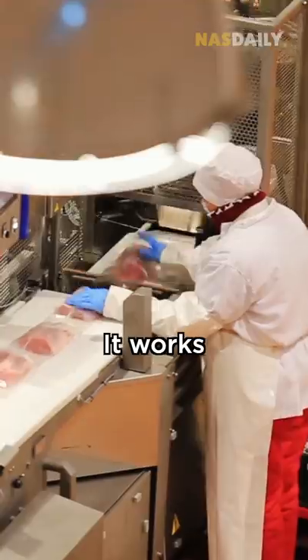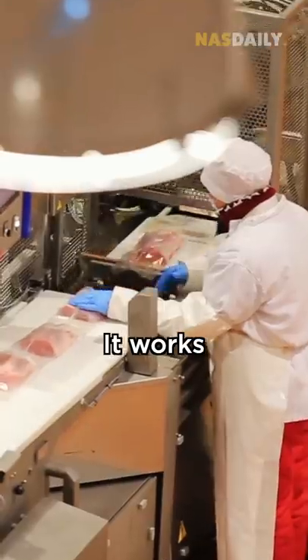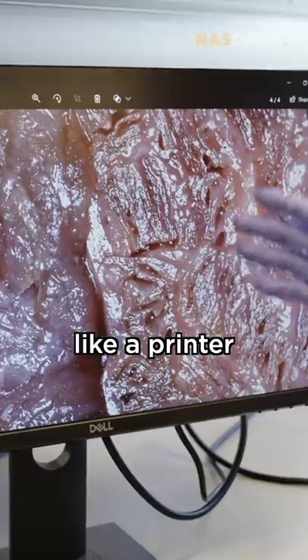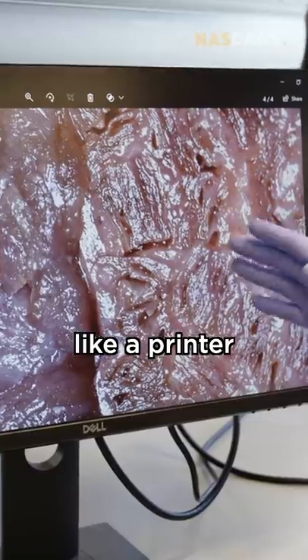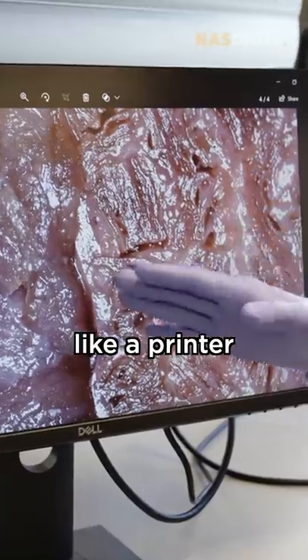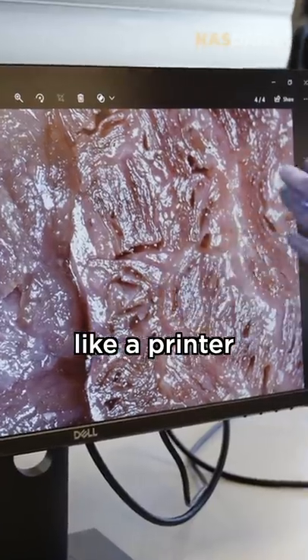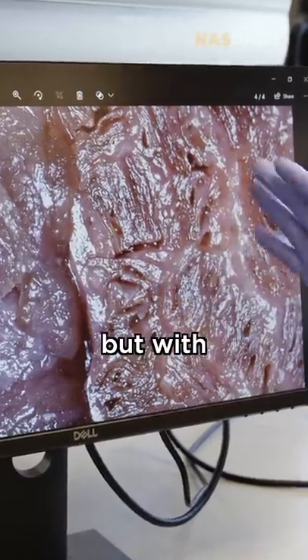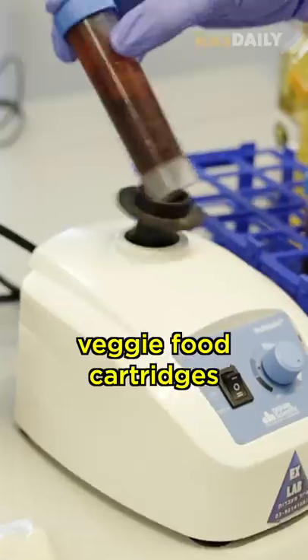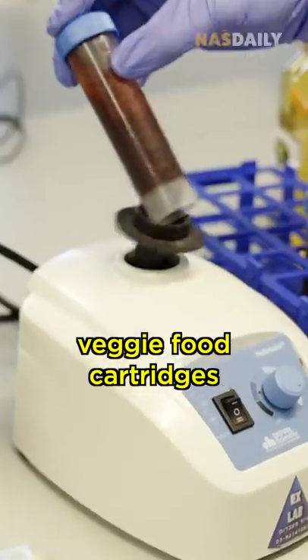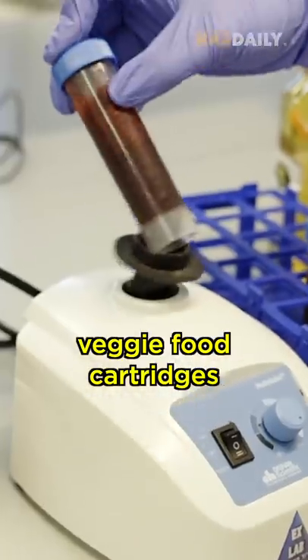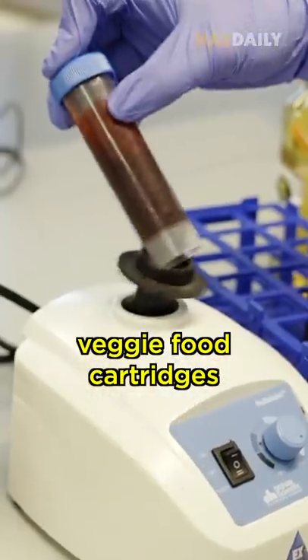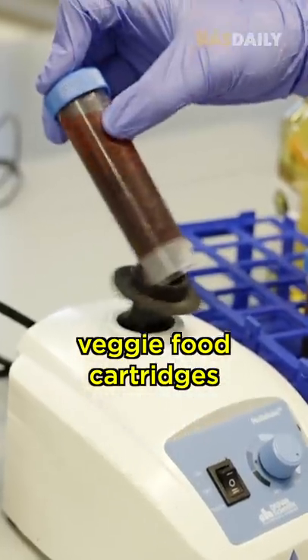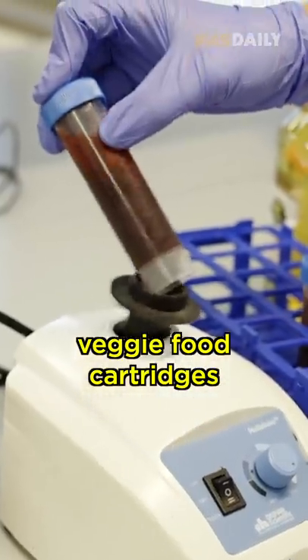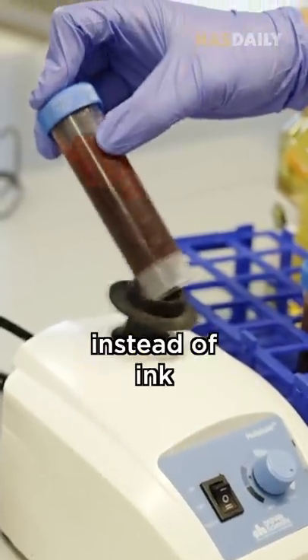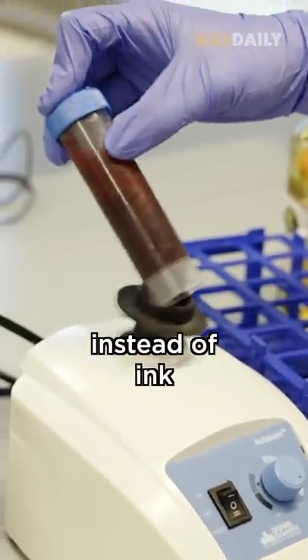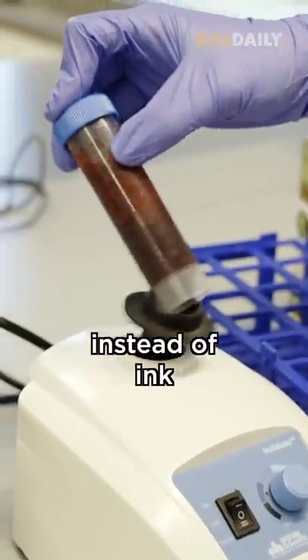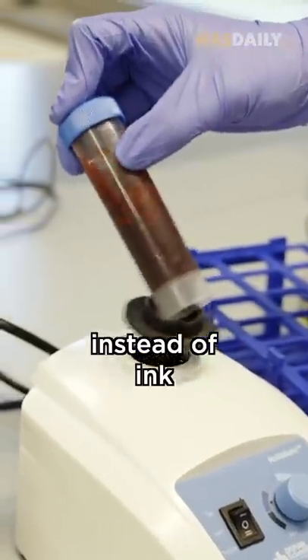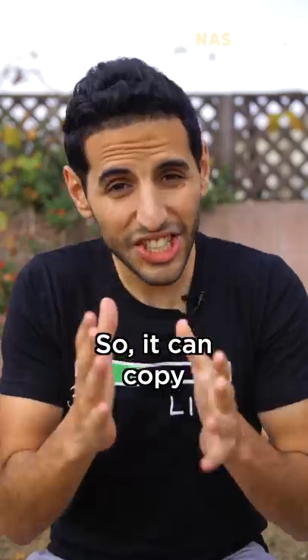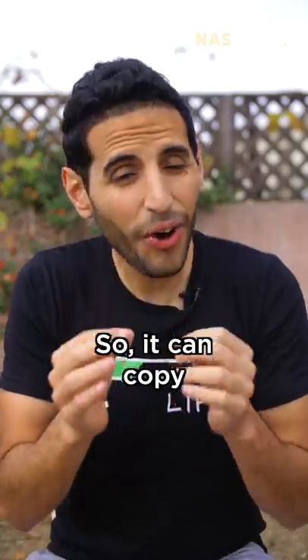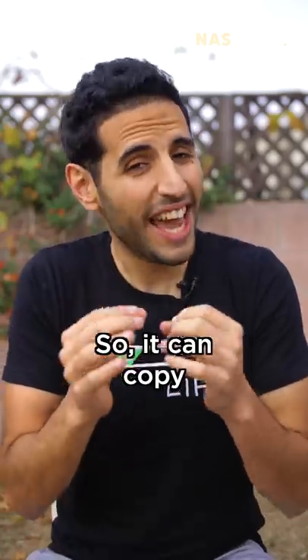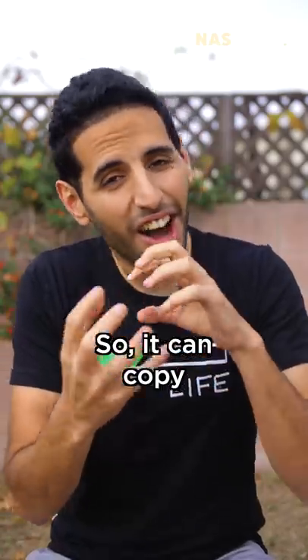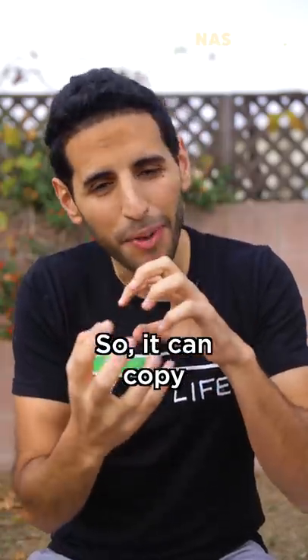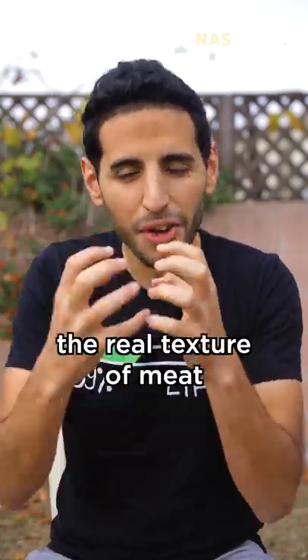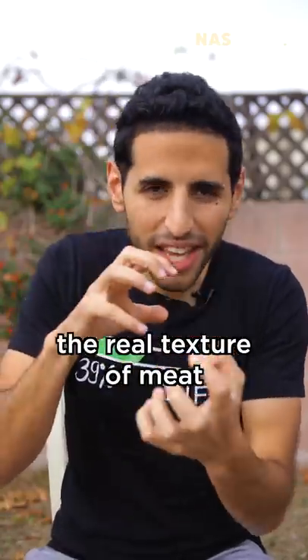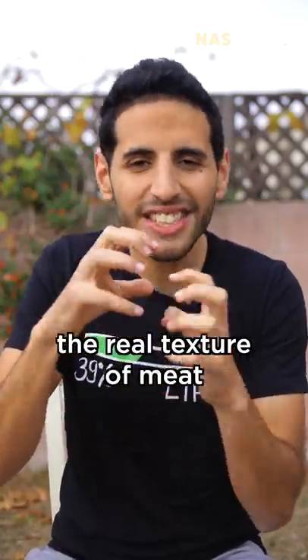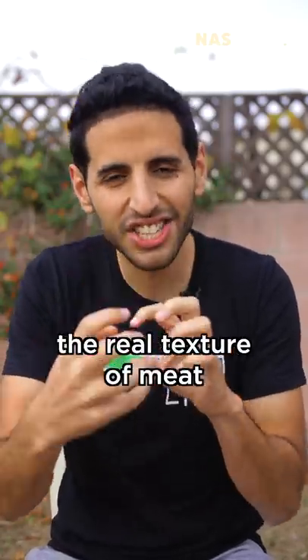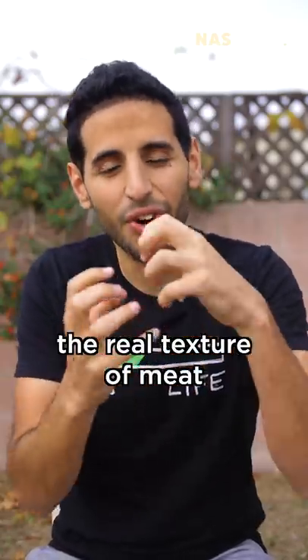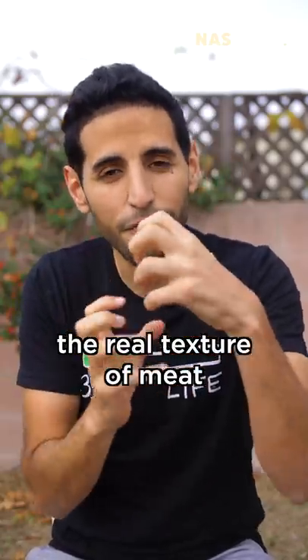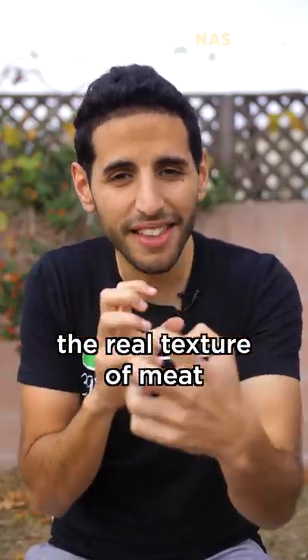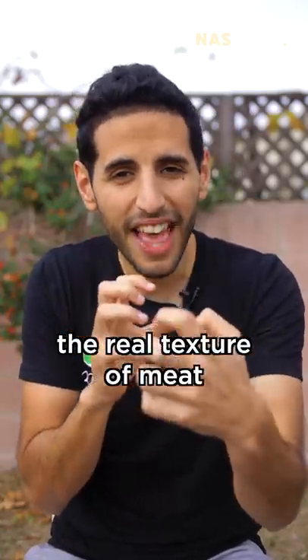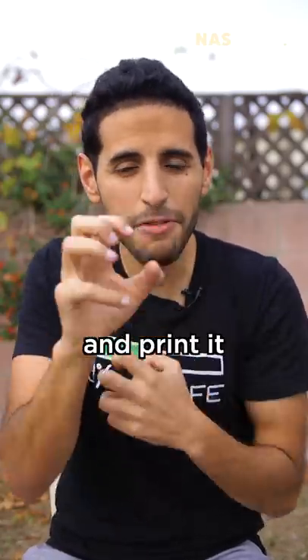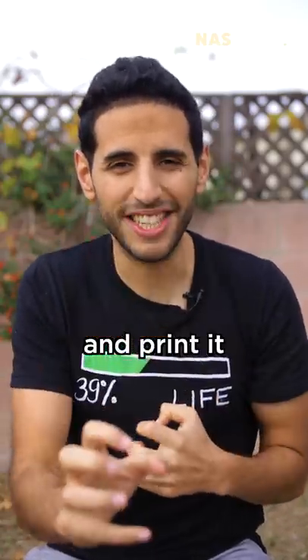It works like a printer, but with veggie food cartridges instead of ink. So it can copy the real texture of meat and print it.